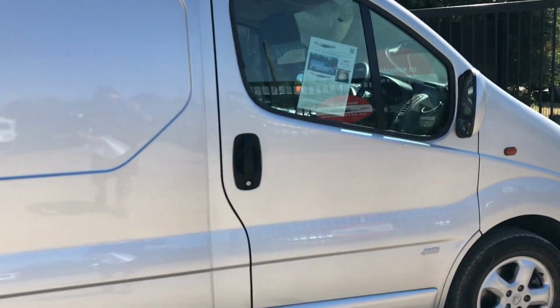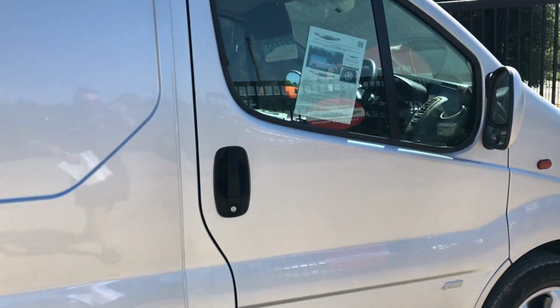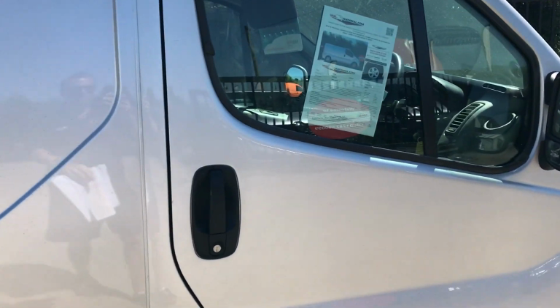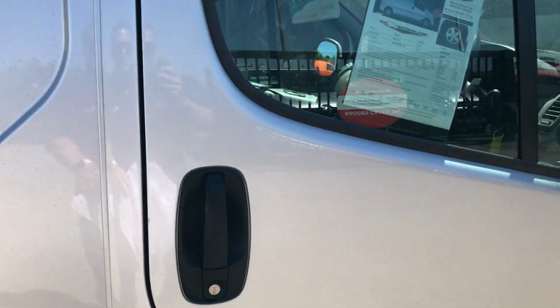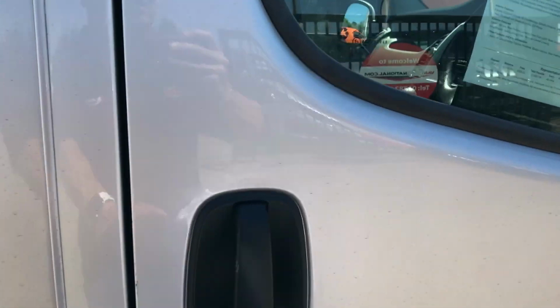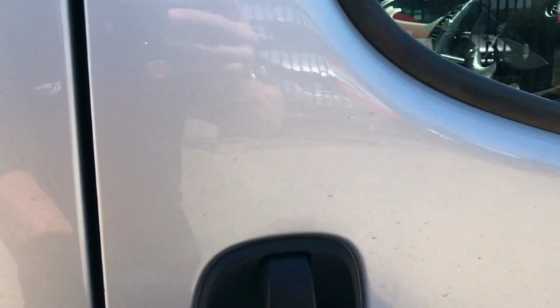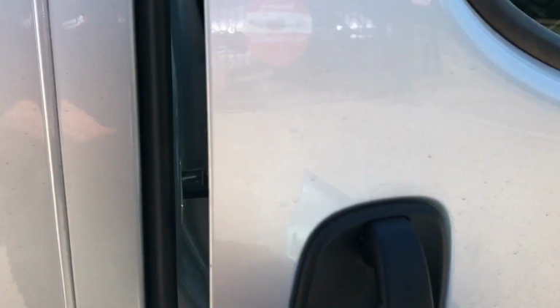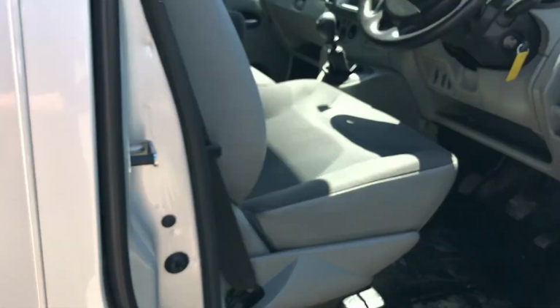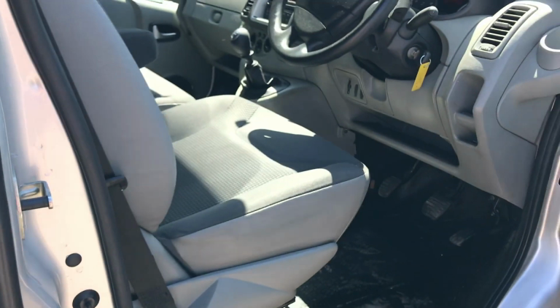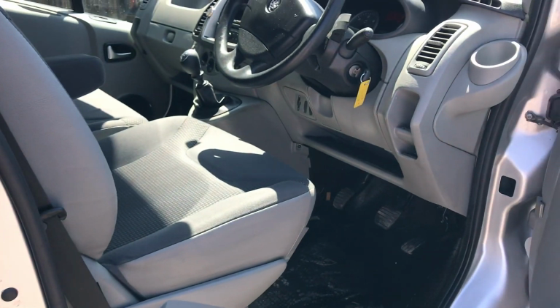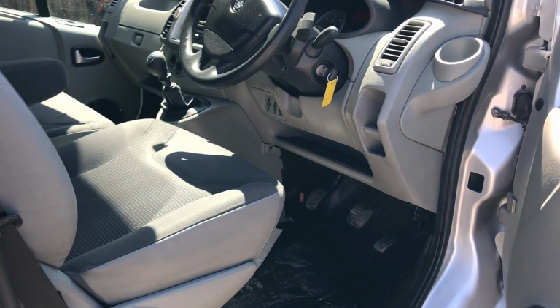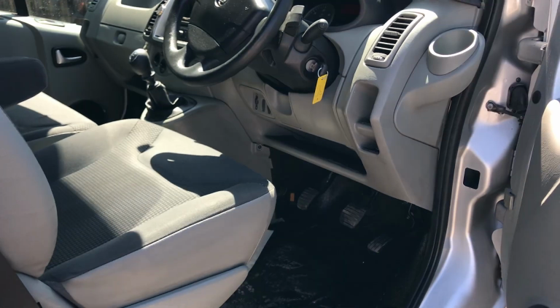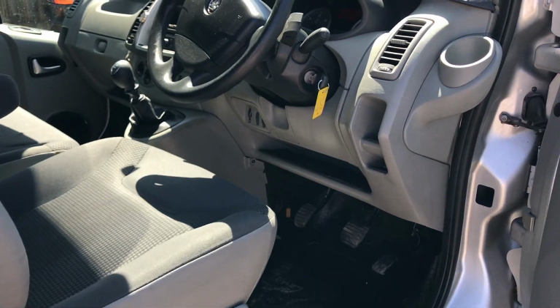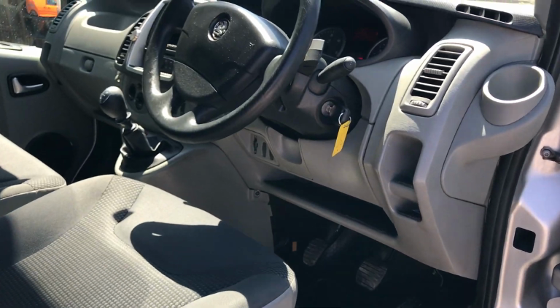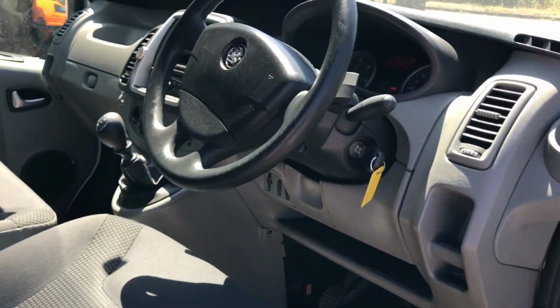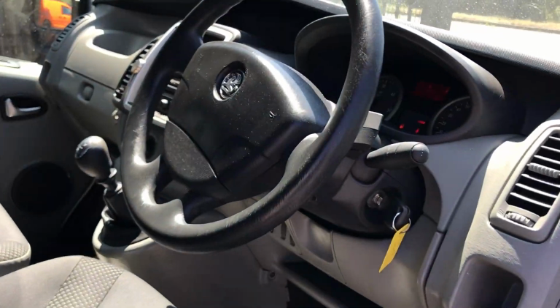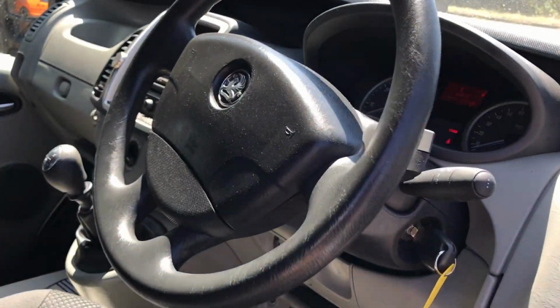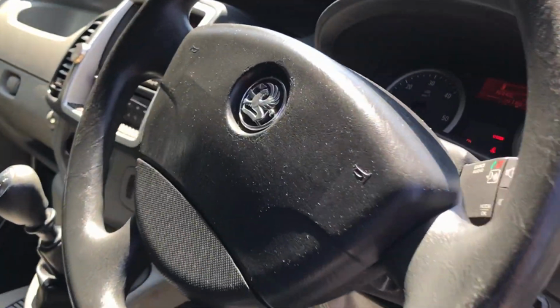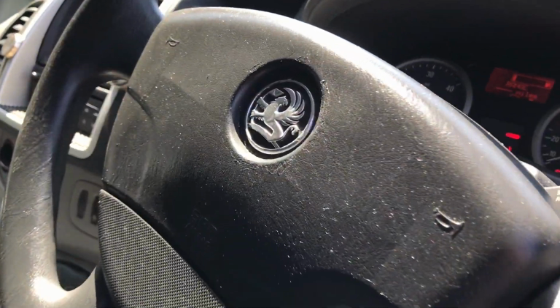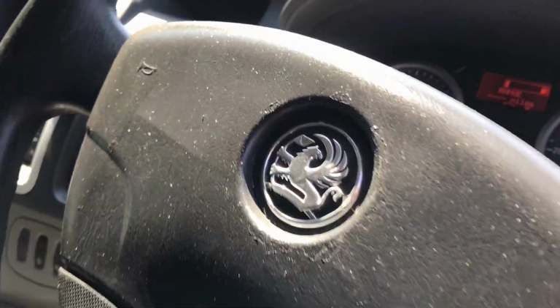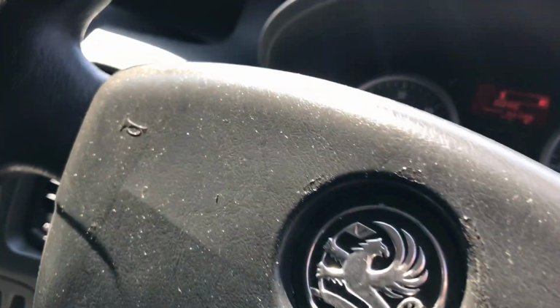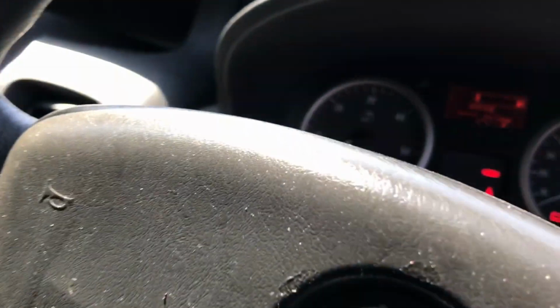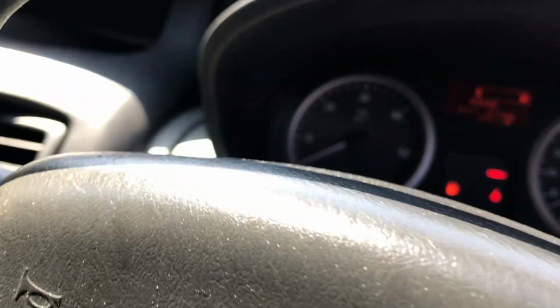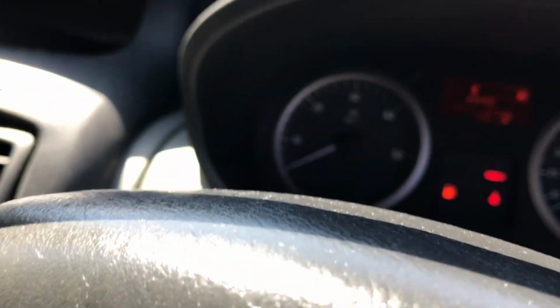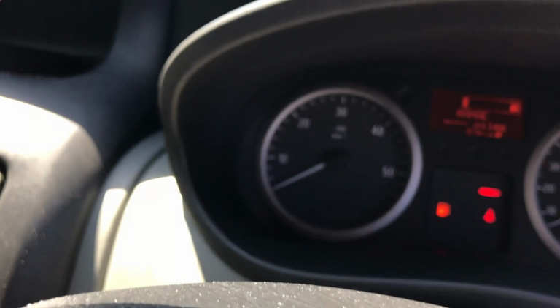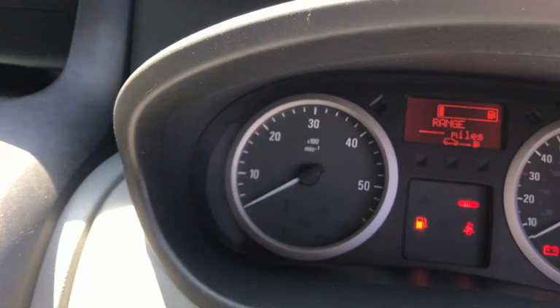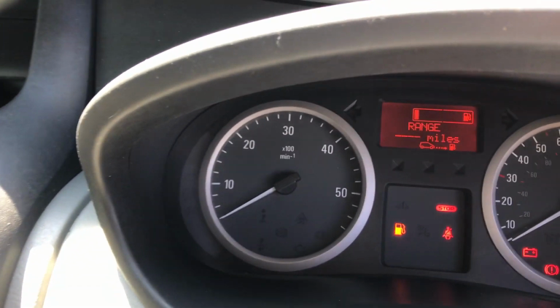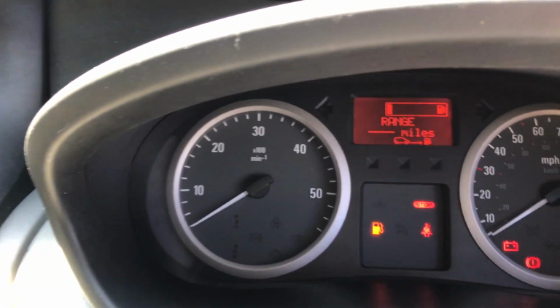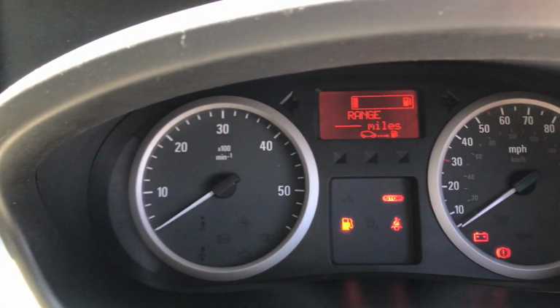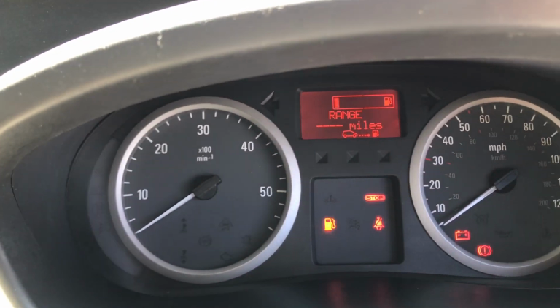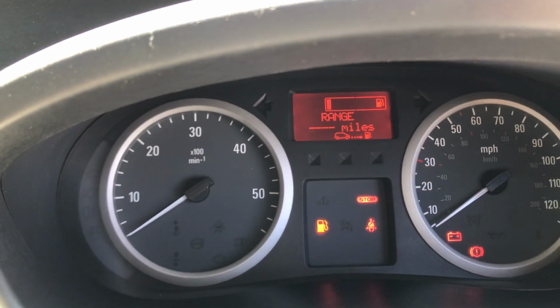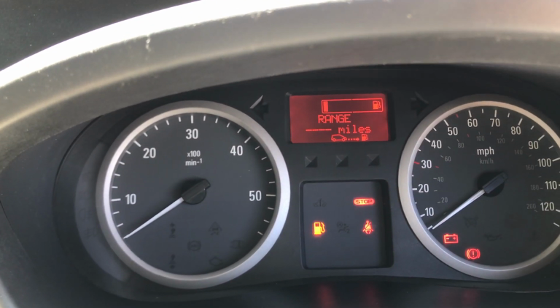I'll show you inside the driver's side. She's got electric windows, air conditioning. Just to confirm the mileage, she's done 37,024.